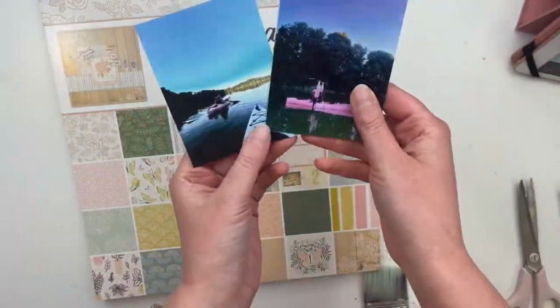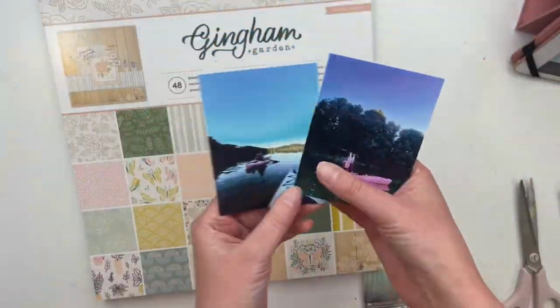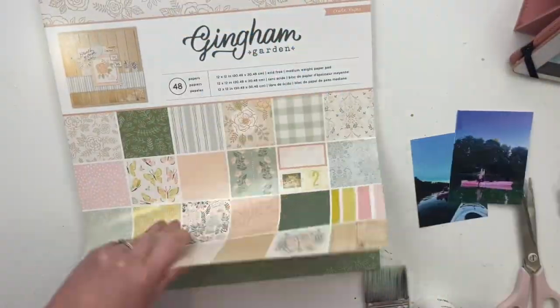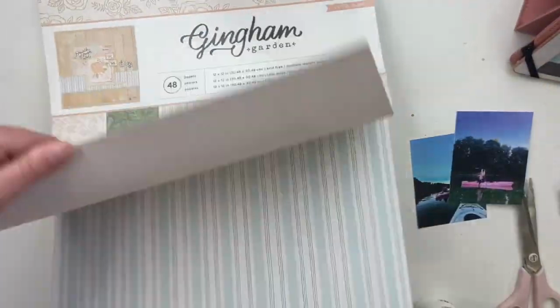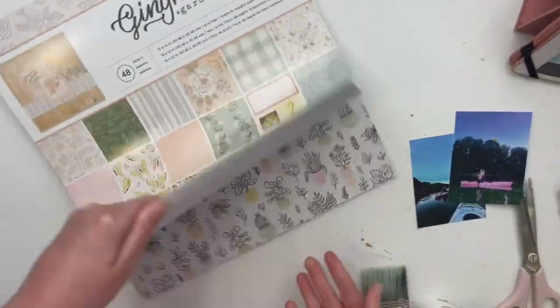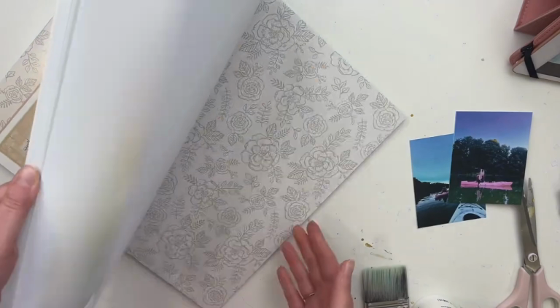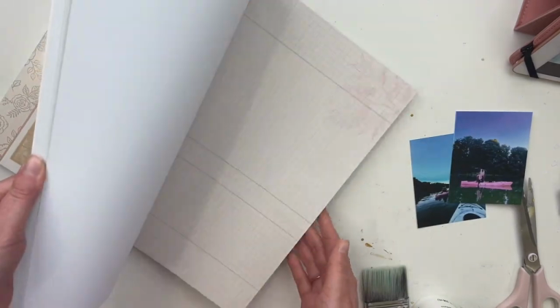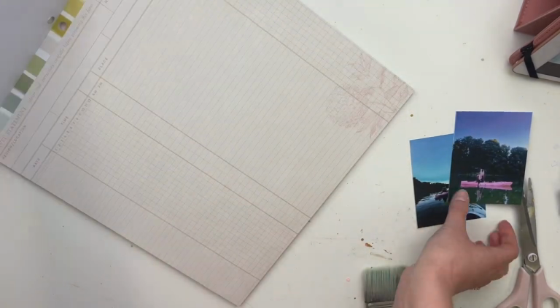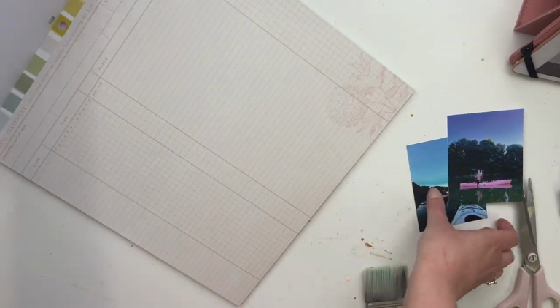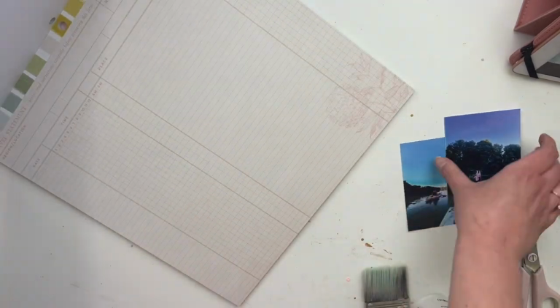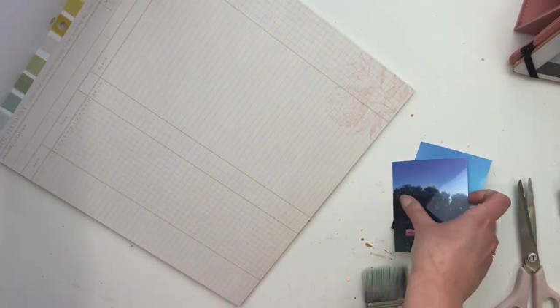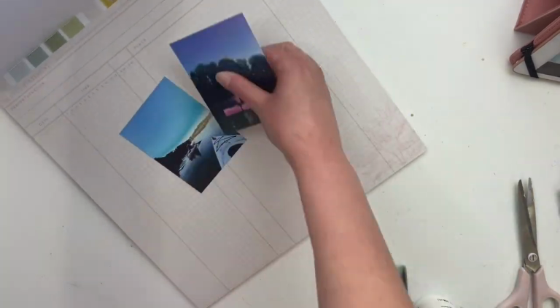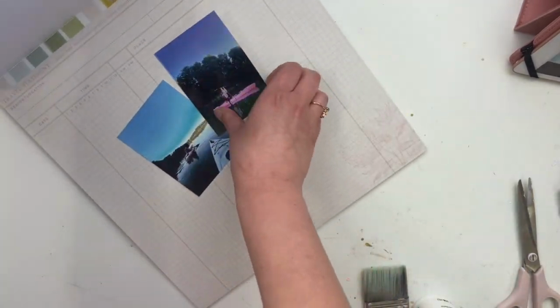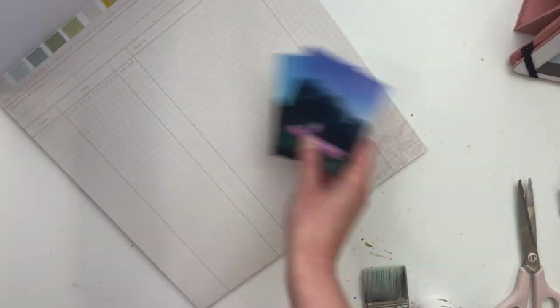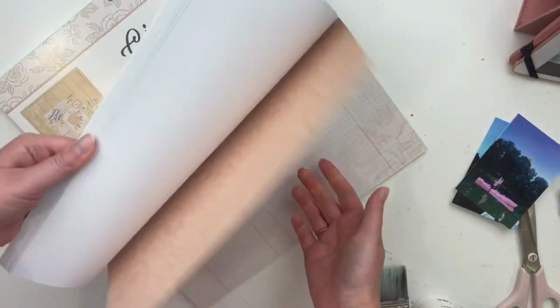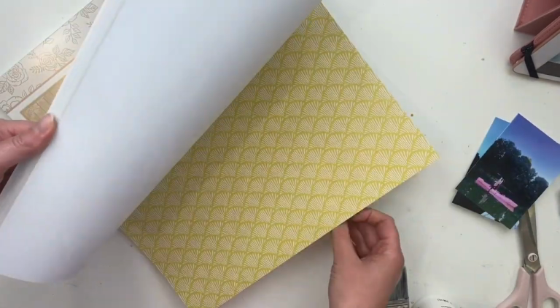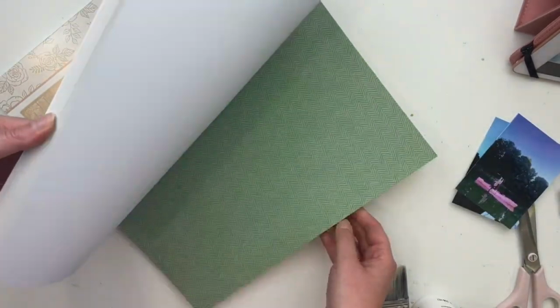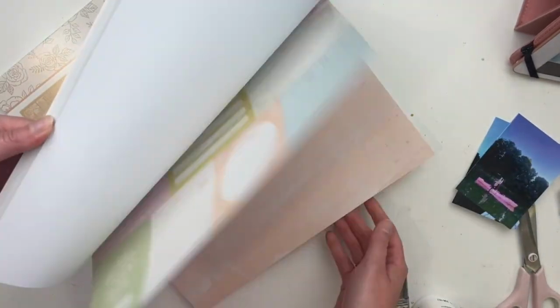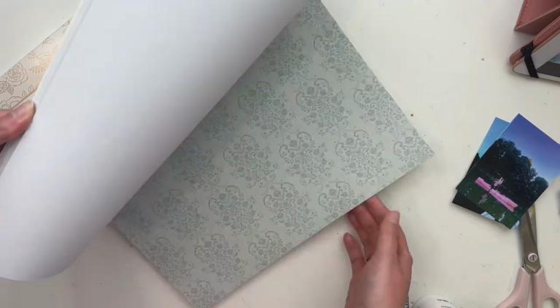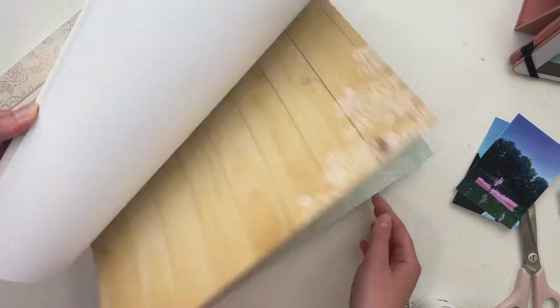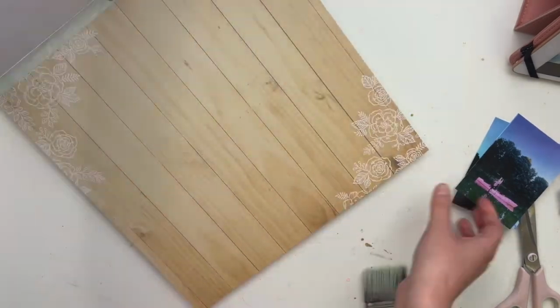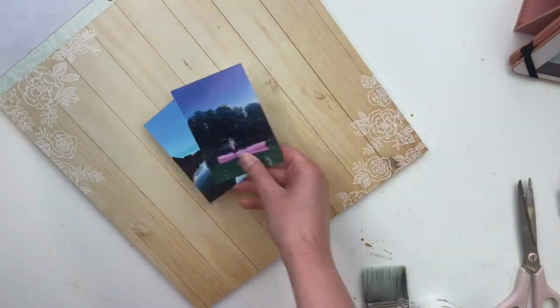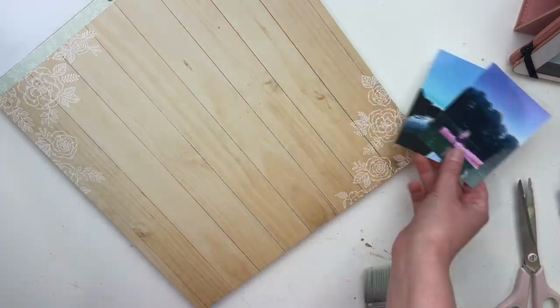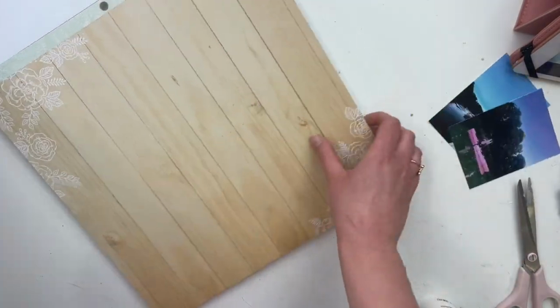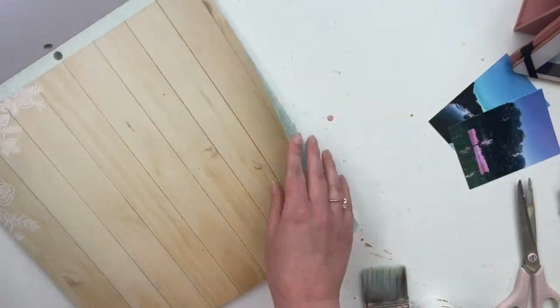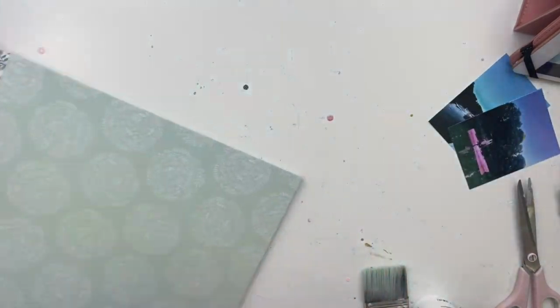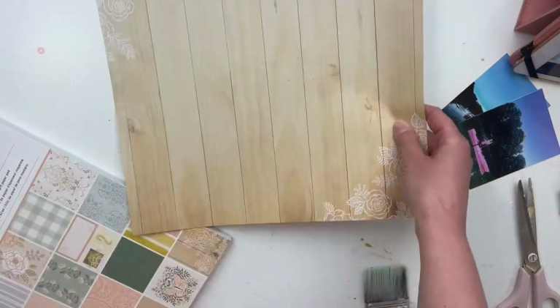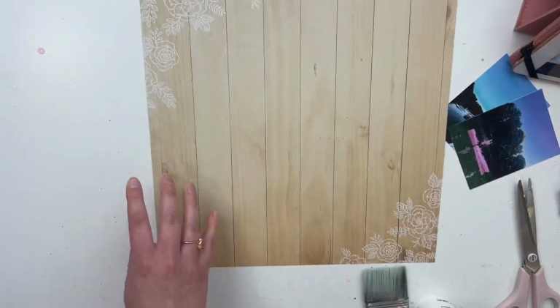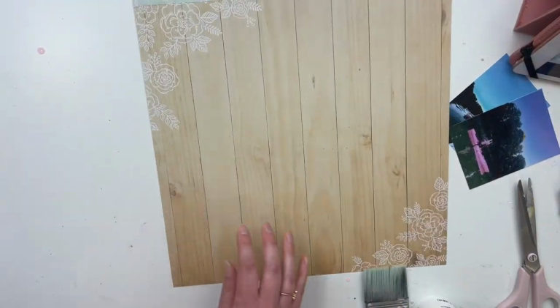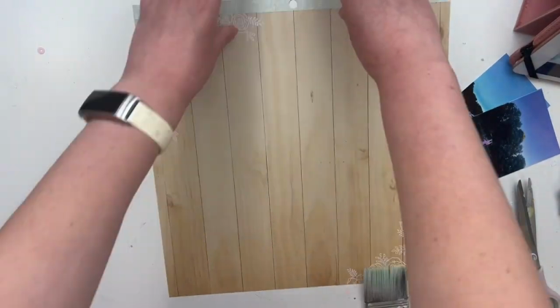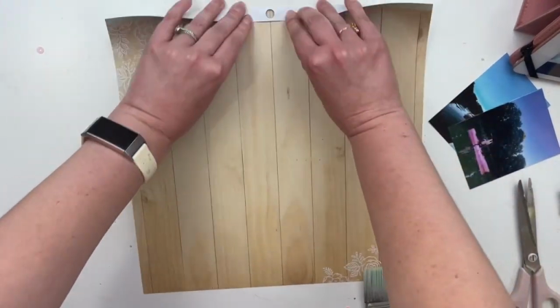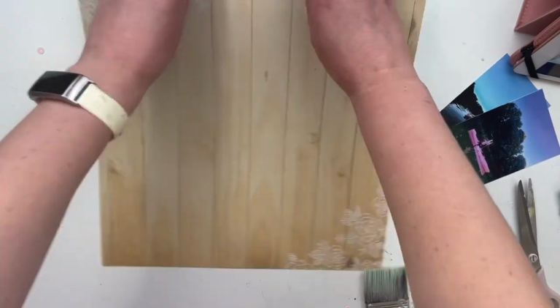Hello friends, welcome to today's video. If you don't know me, my name is Rachel, and I'm so excited that you're here to watch this scrapbooking video today. Are you ready for it? Today I'm doing a 12 by 12 layout.